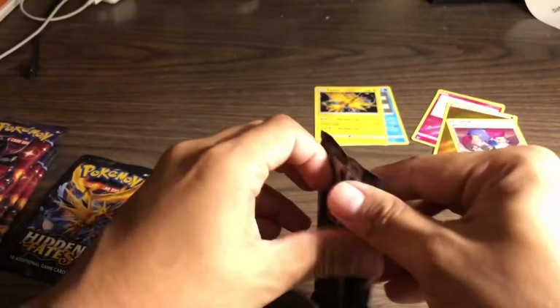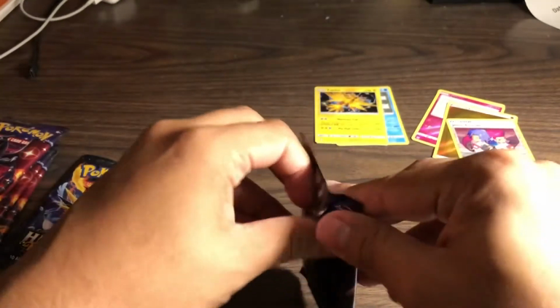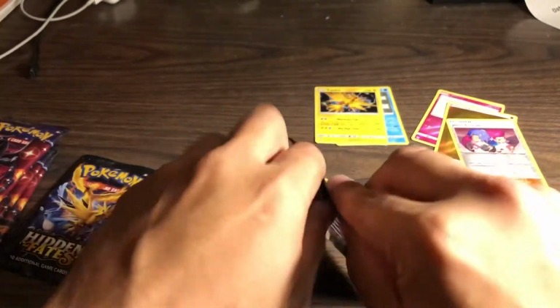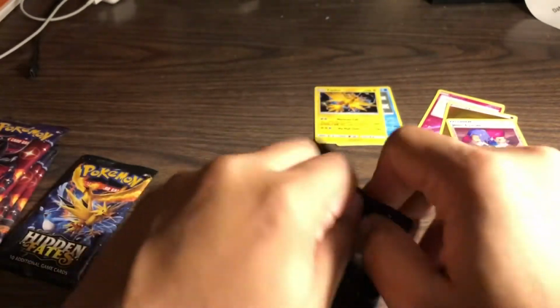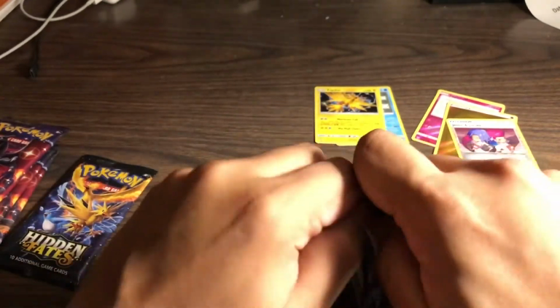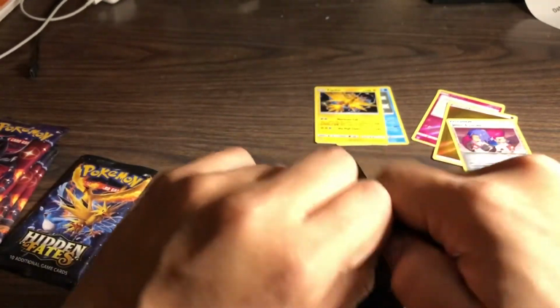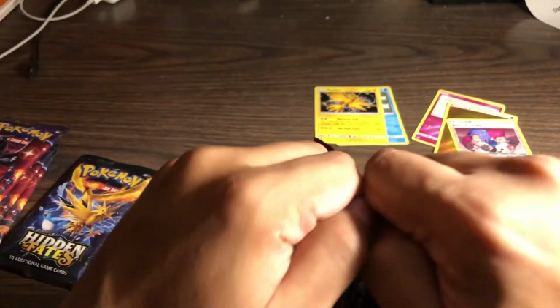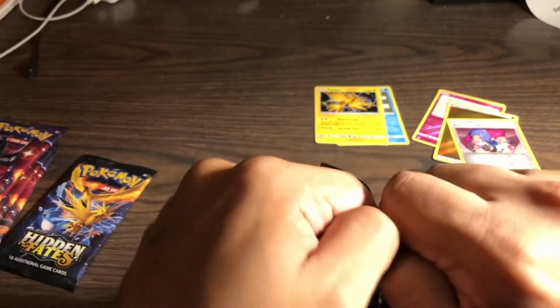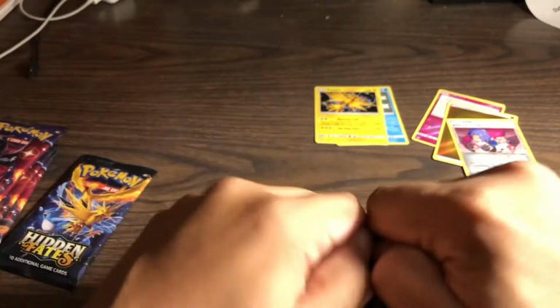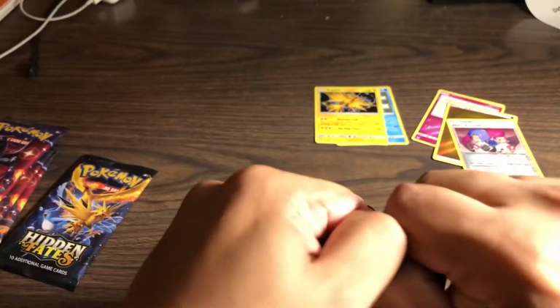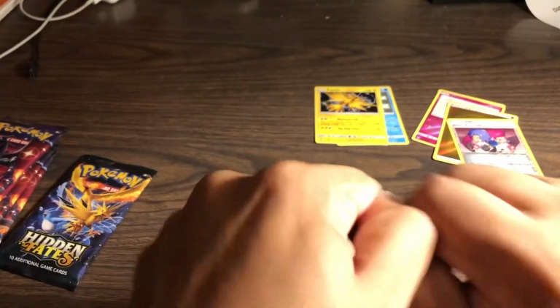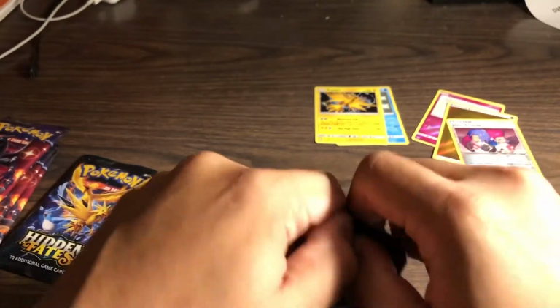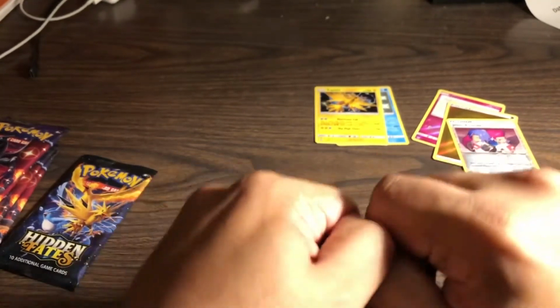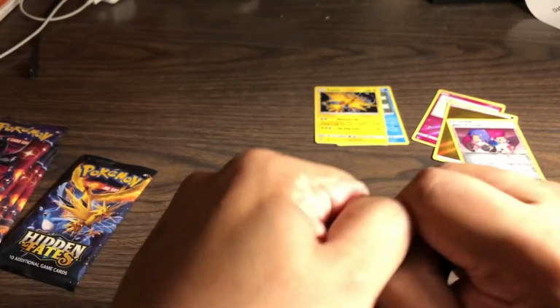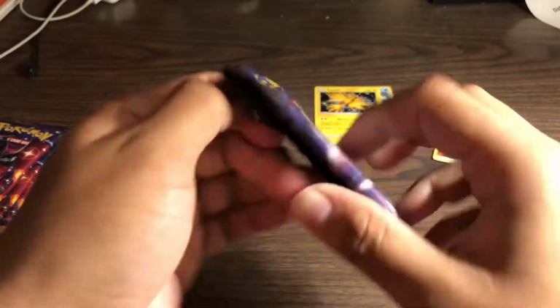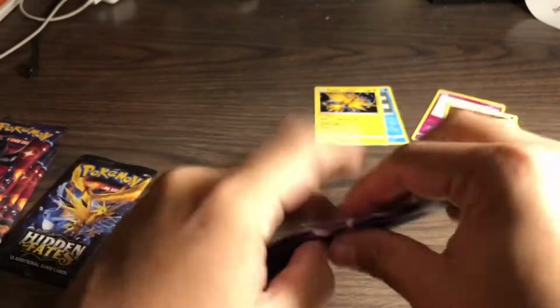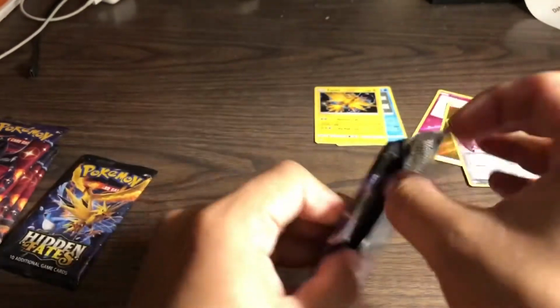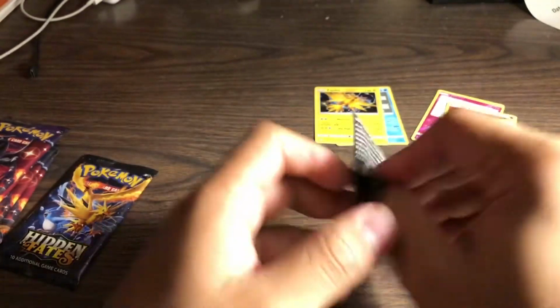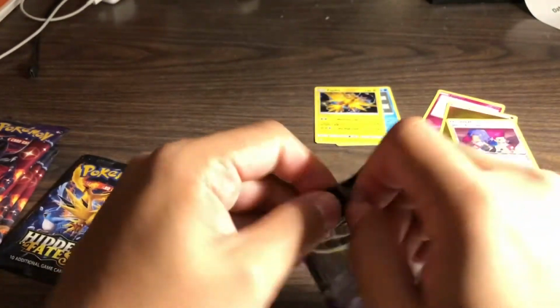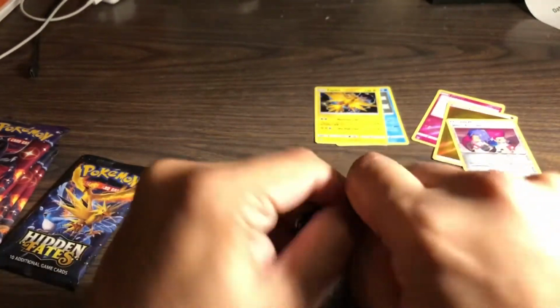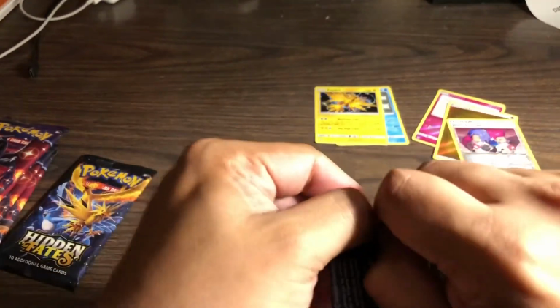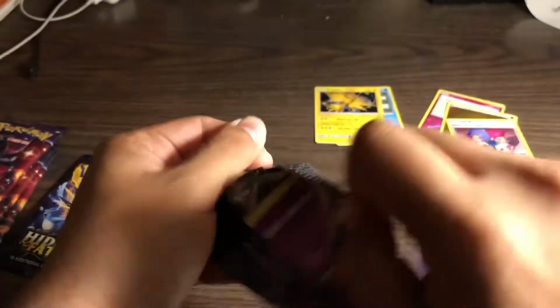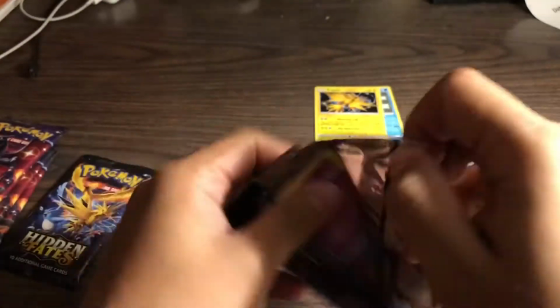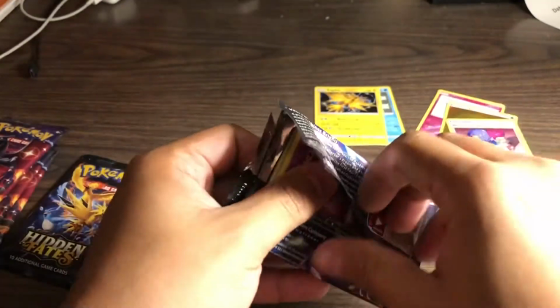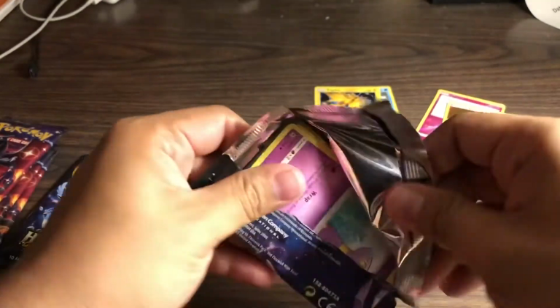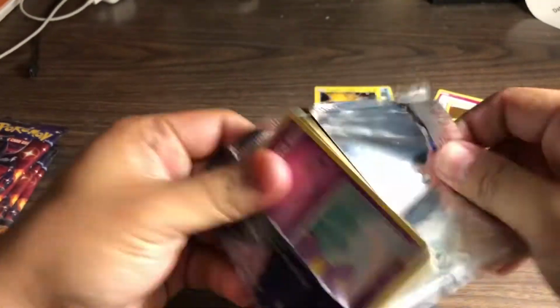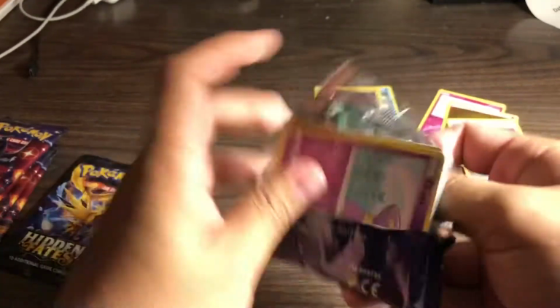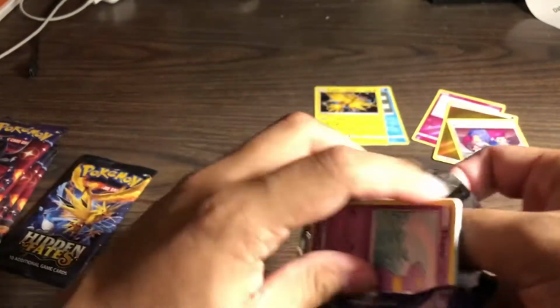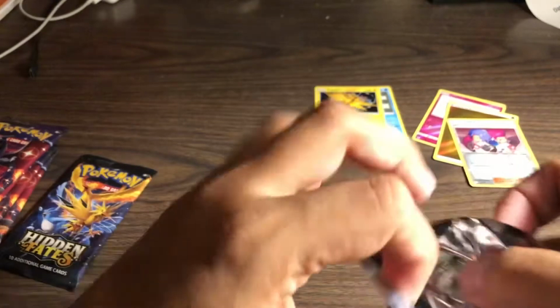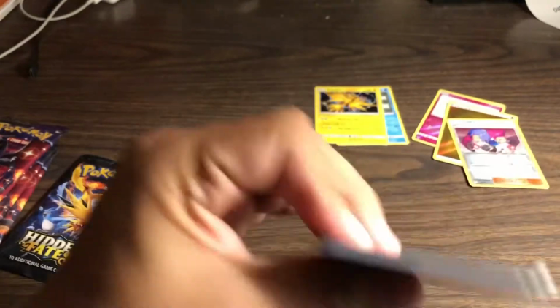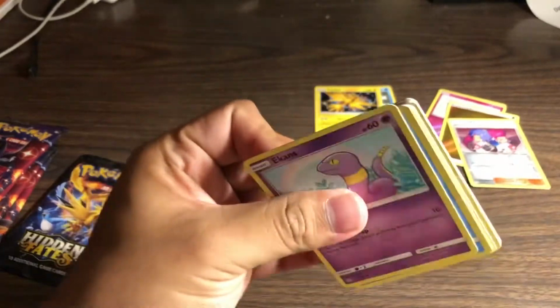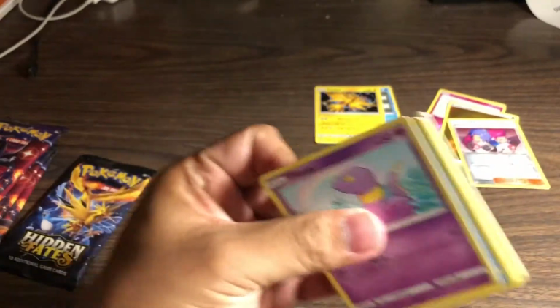Anyway guys, I'm not gonna try to butter stuff up. We're all here for the cards. I don't know if y'all like people talking - I usually do, but I hate my voice so I'm trying not to talk a lot.